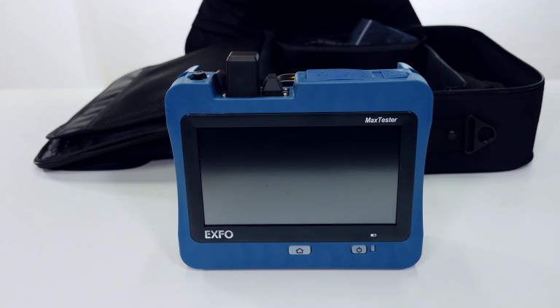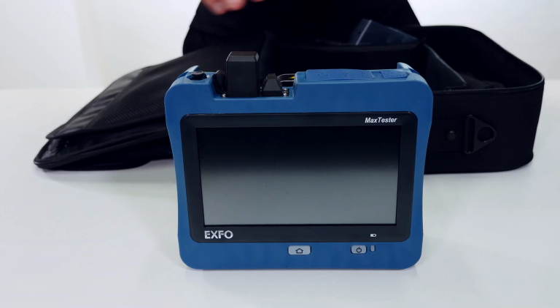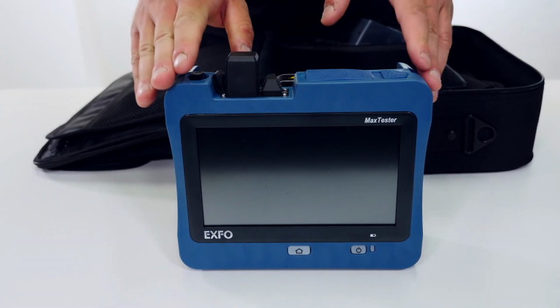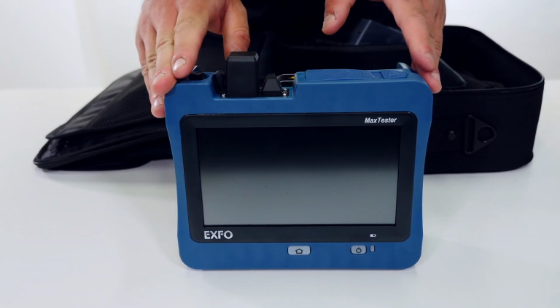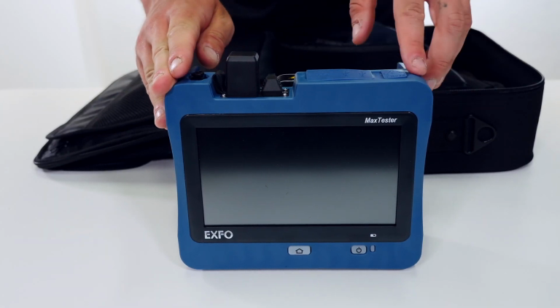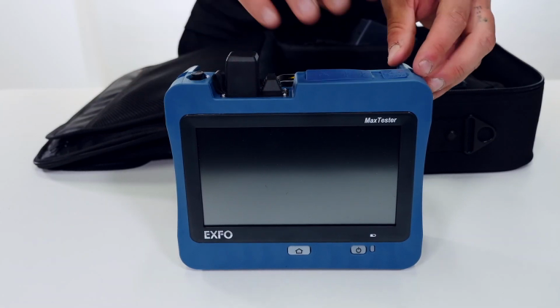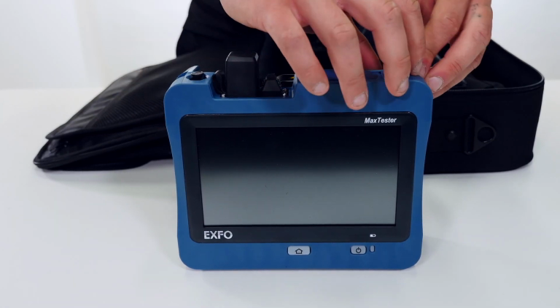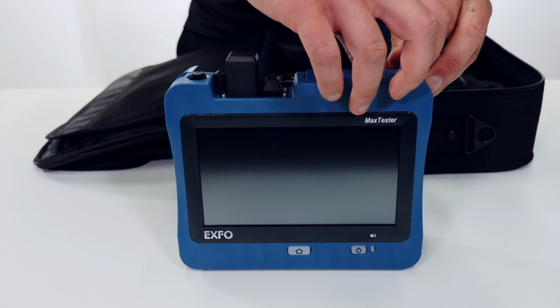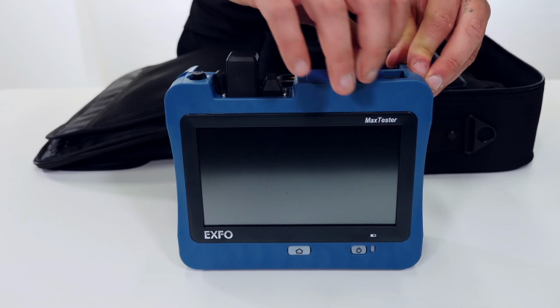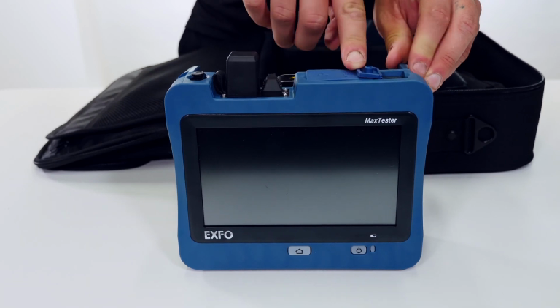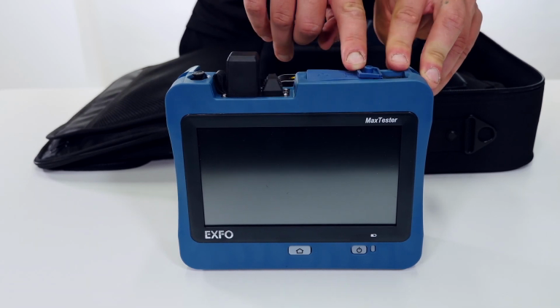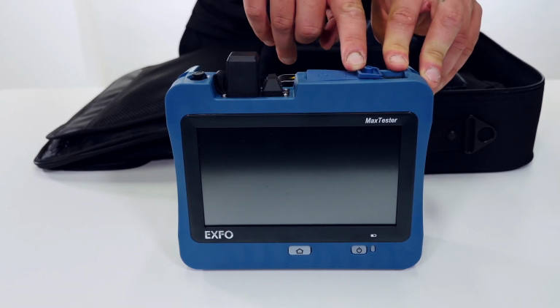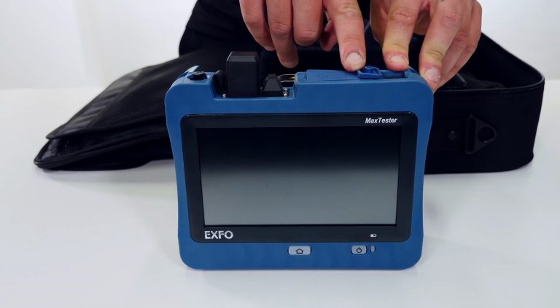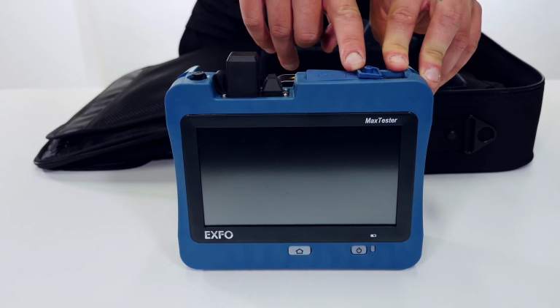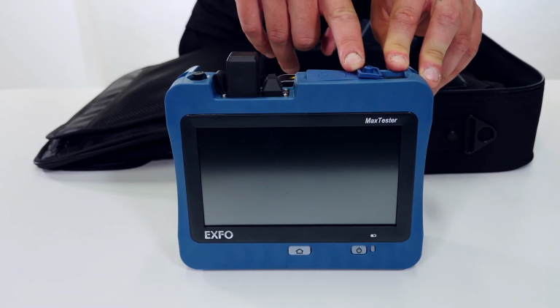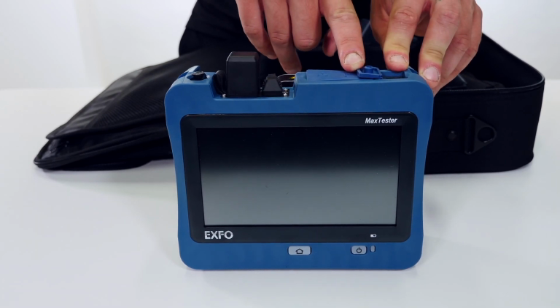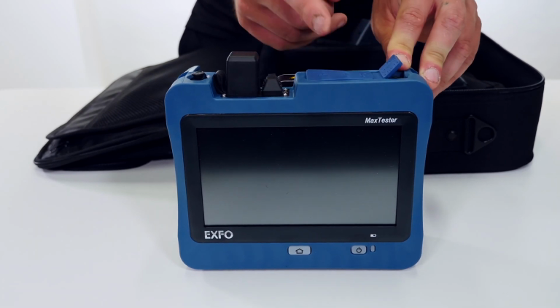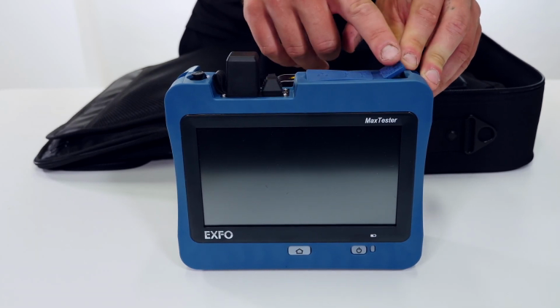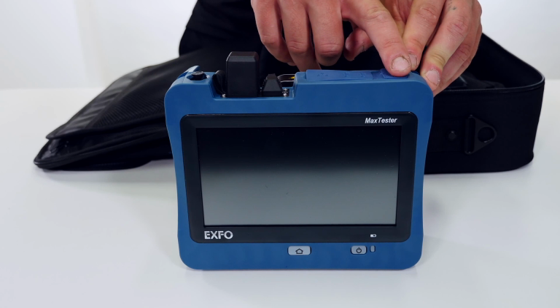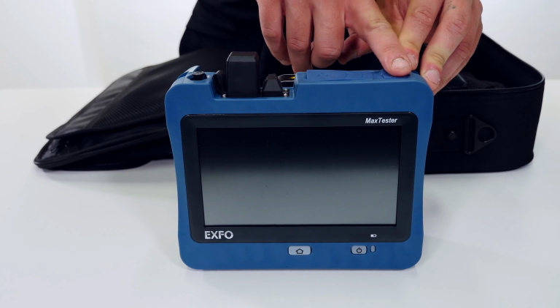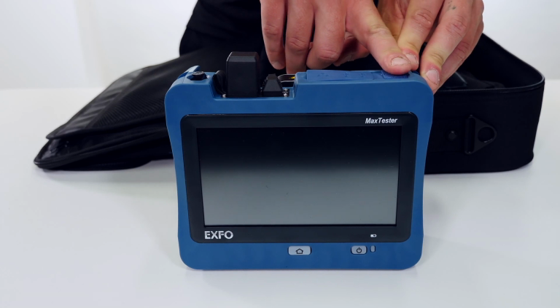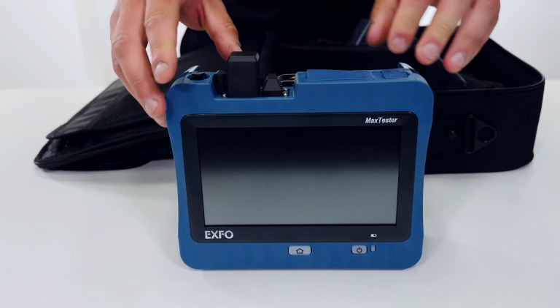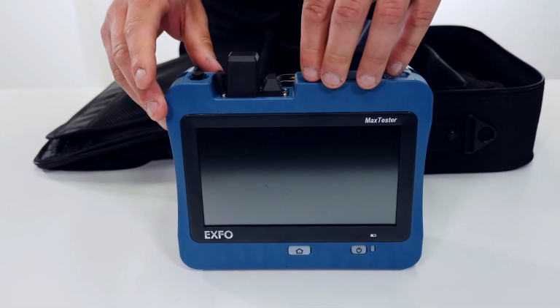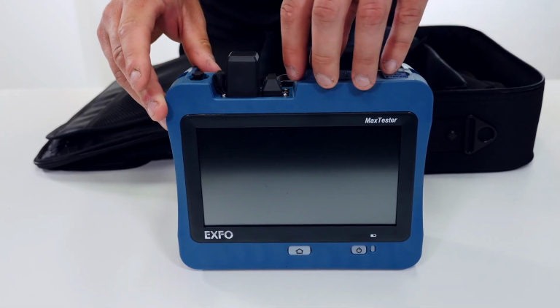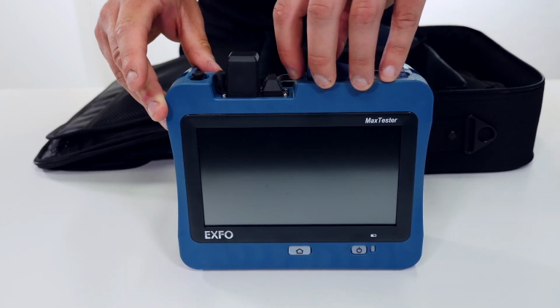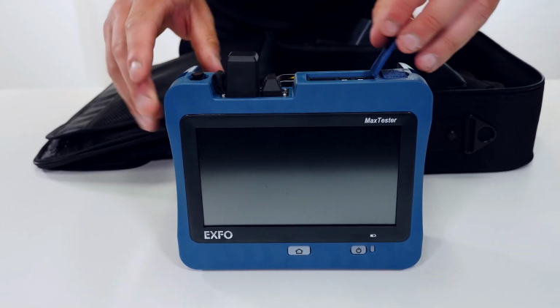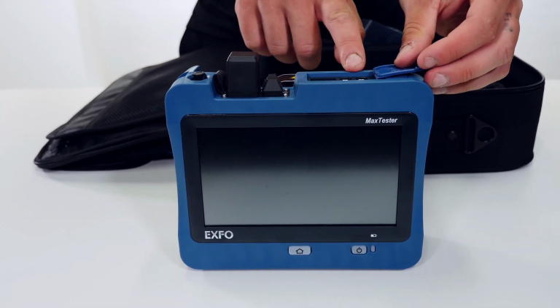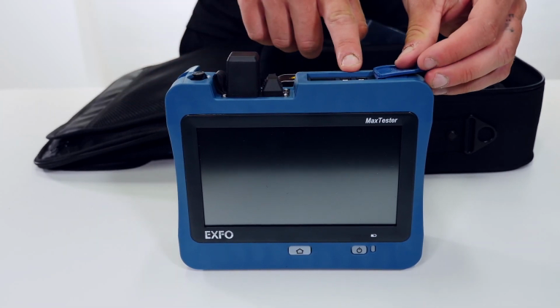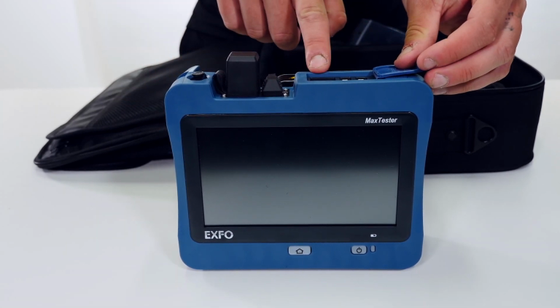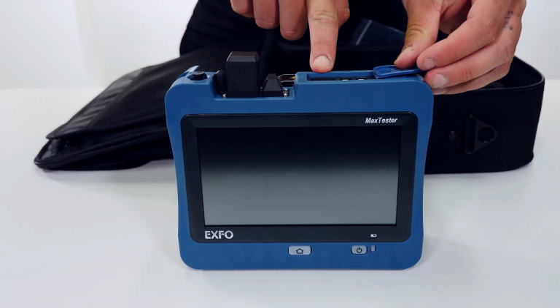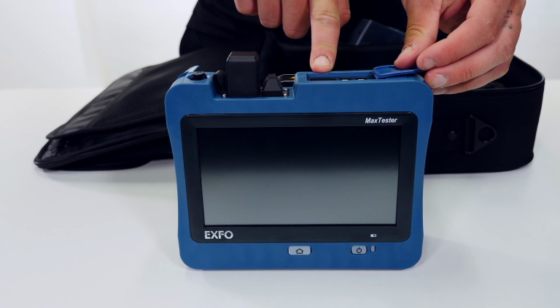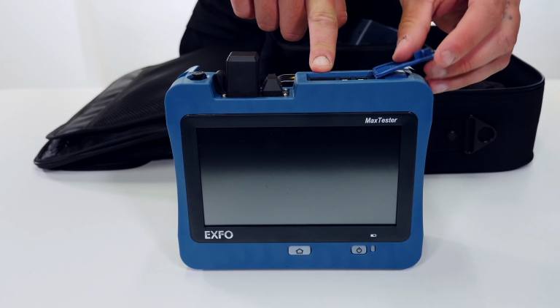For the actual device itself, the charging port is here on the top right hand side. Right beside that, under another dust cover, are two USB ports as well as the RJ45 port.